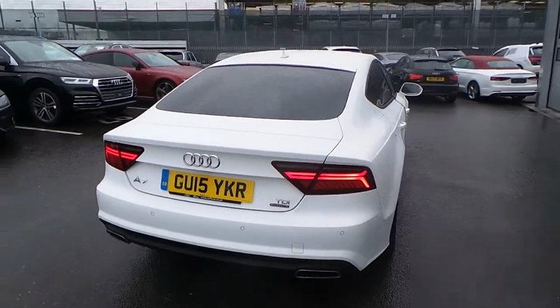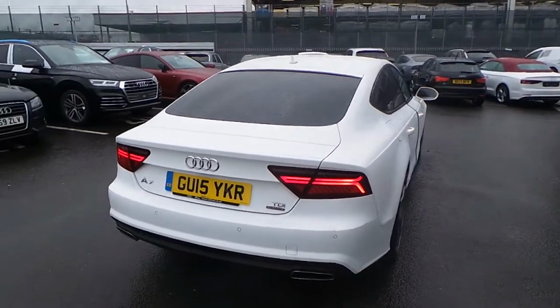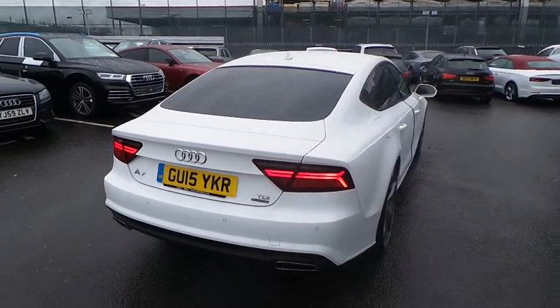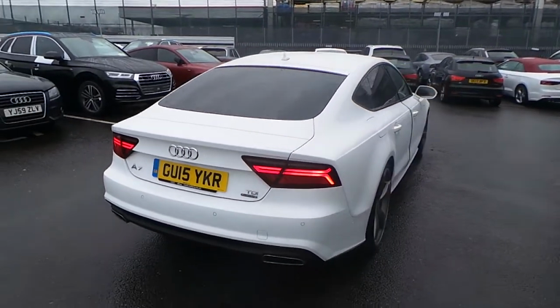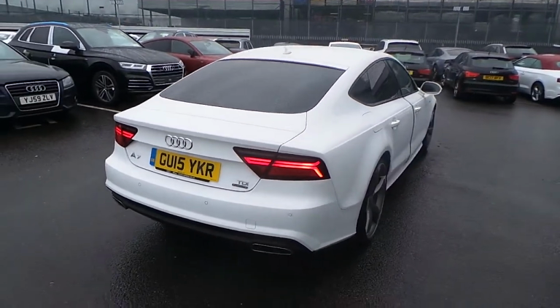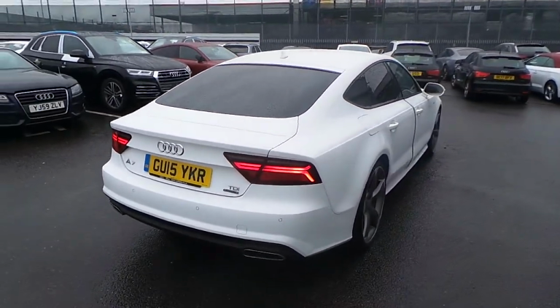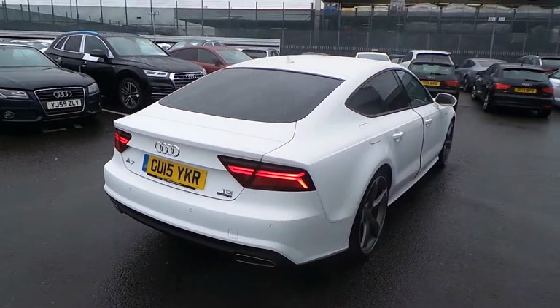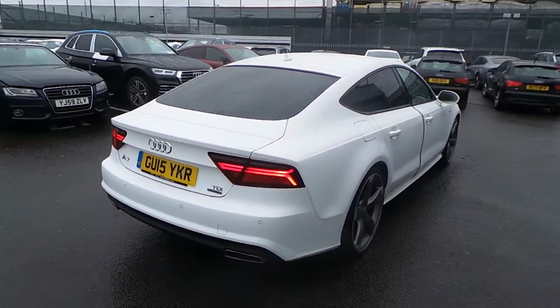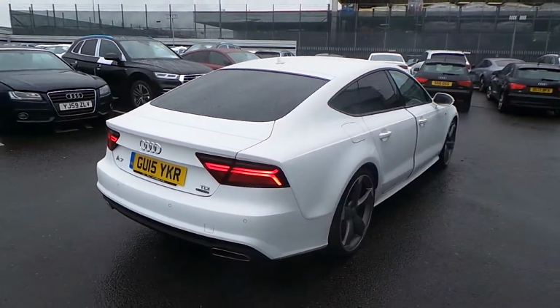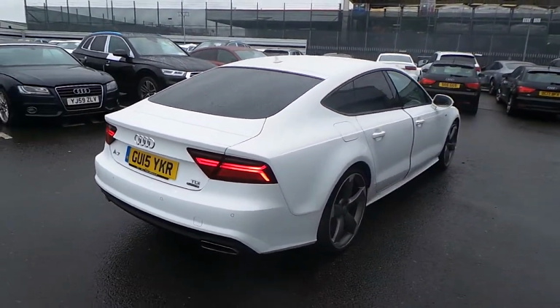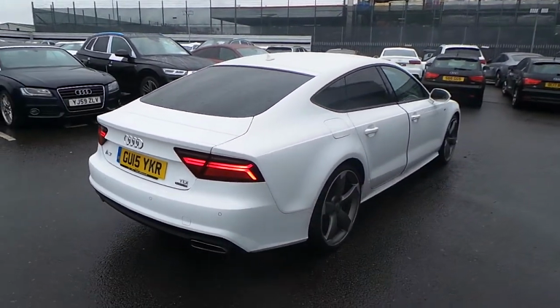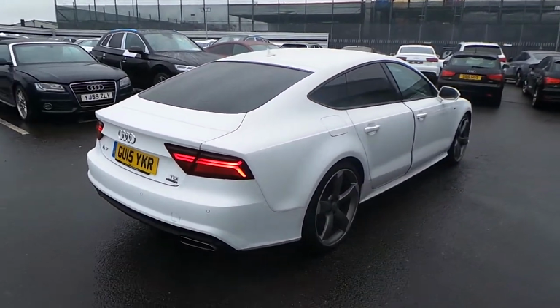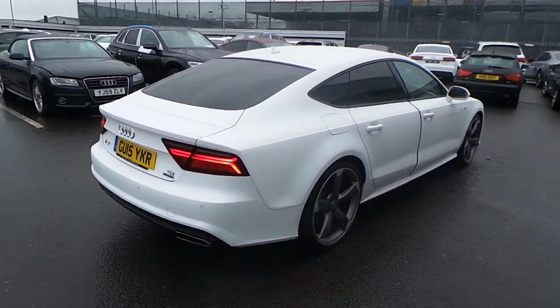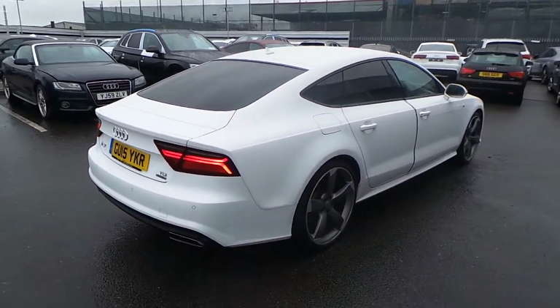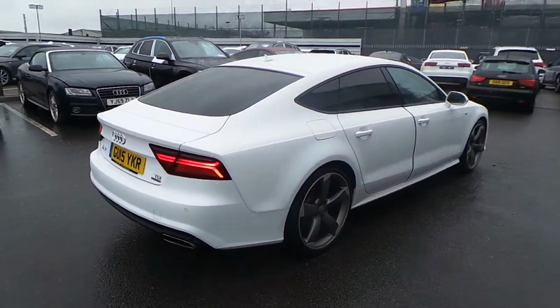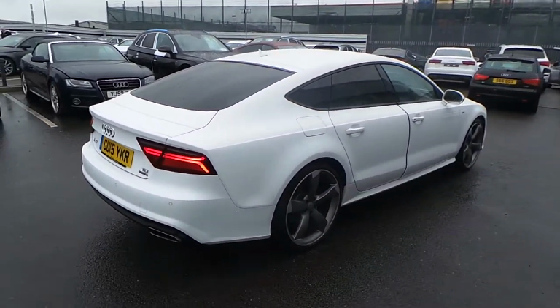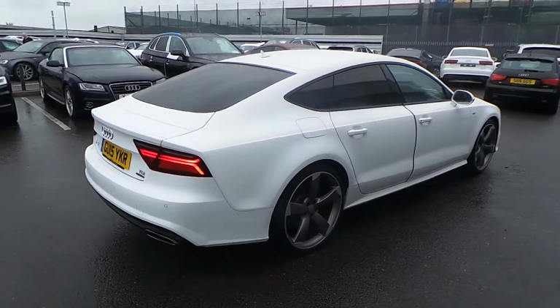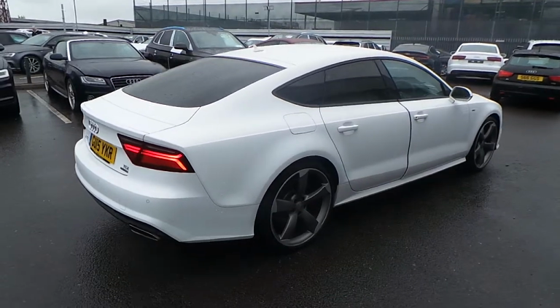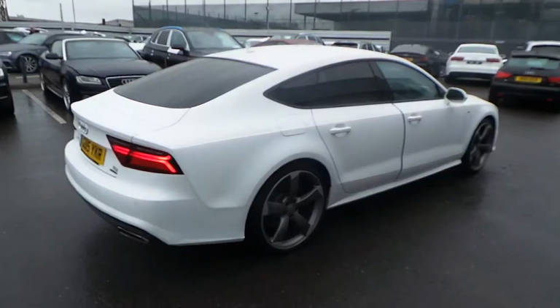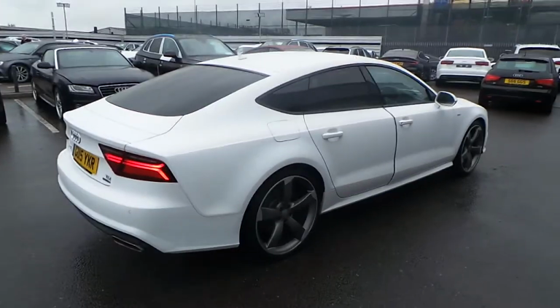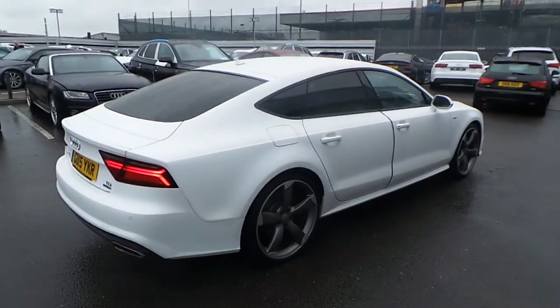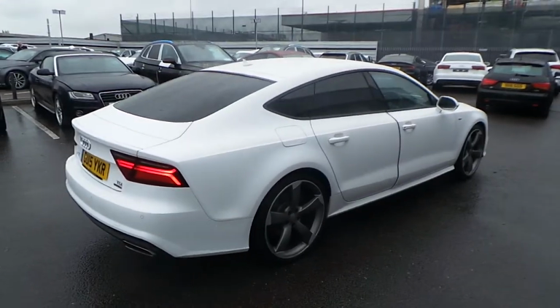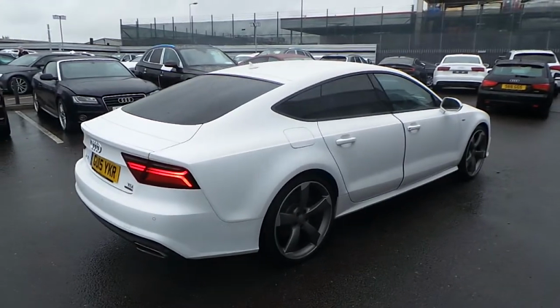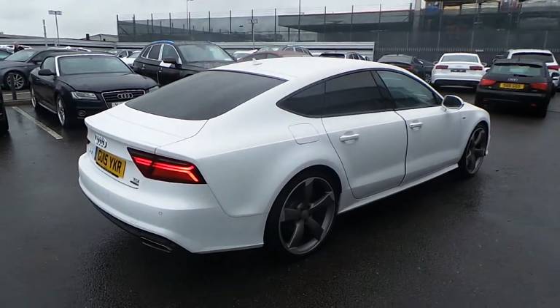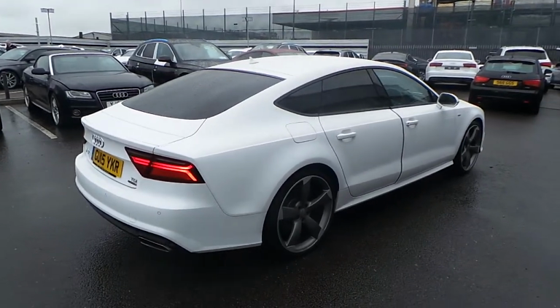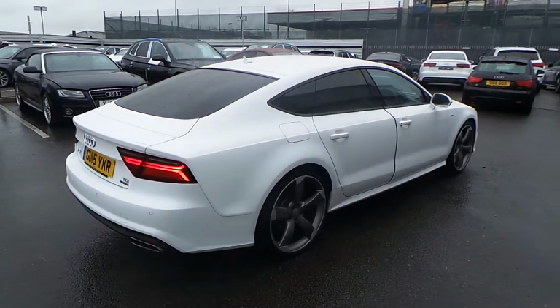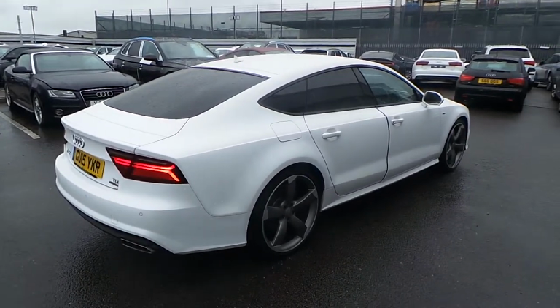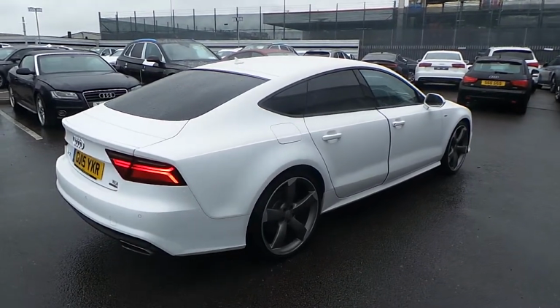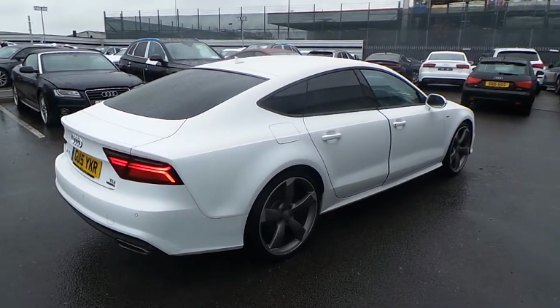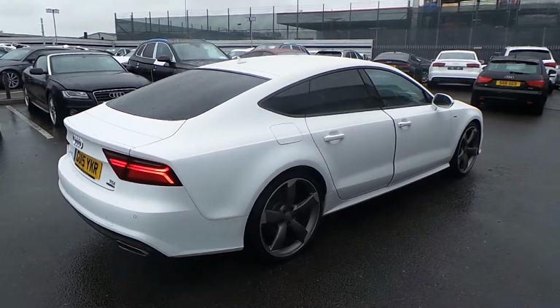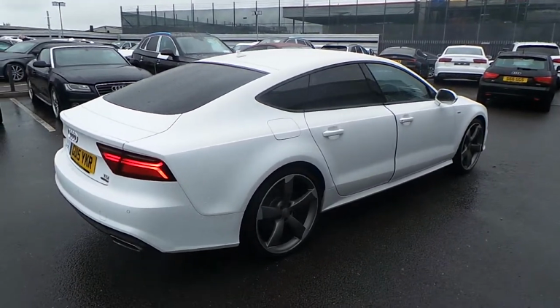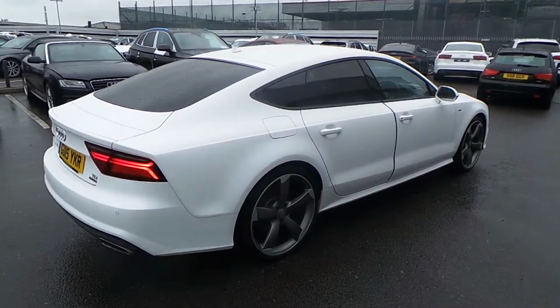This is an Audi Used Approved vehicle, so you will get the 145-point check, a minimum of one year's warranty, and a minimum of one year's roadside assistance.